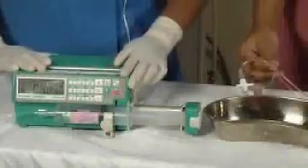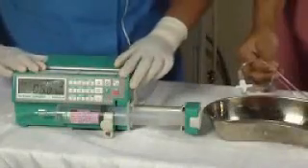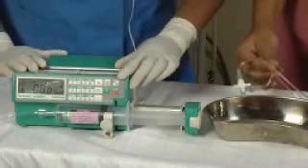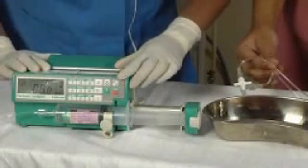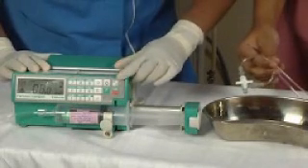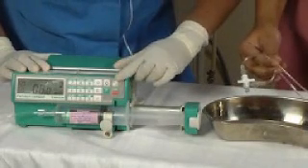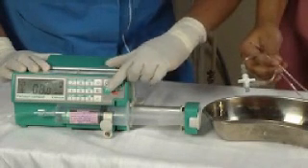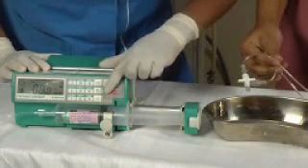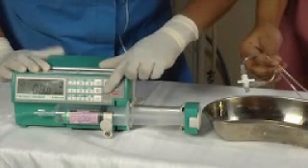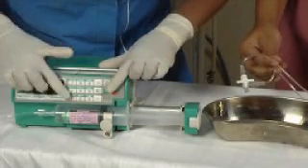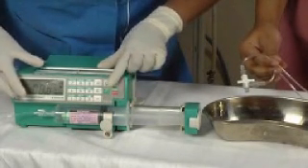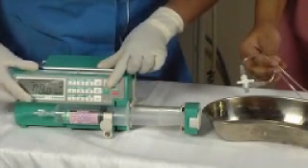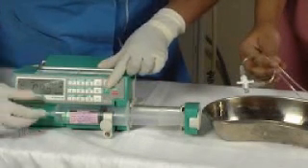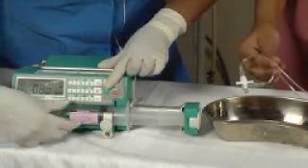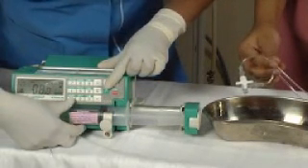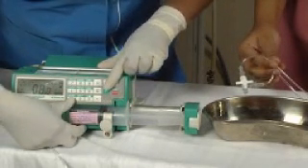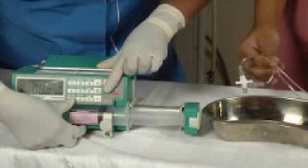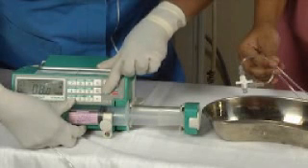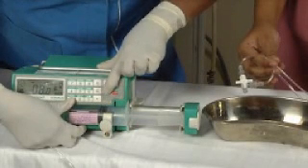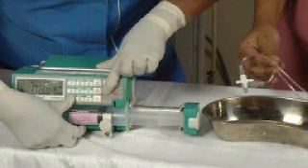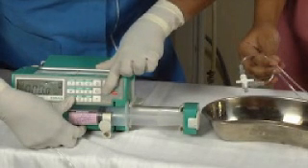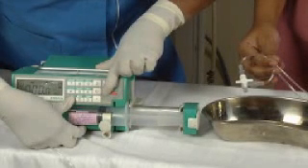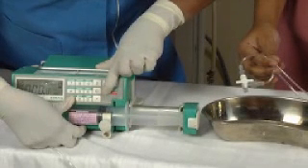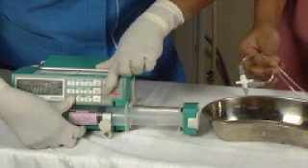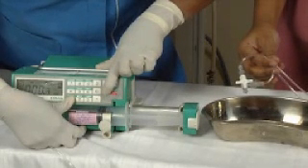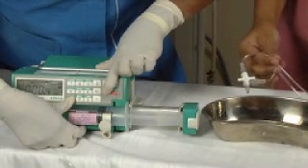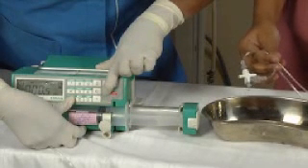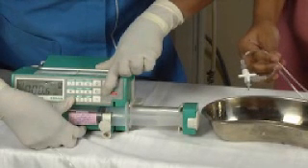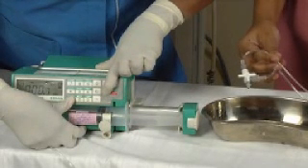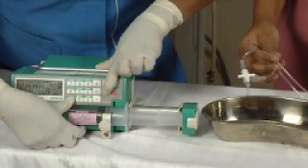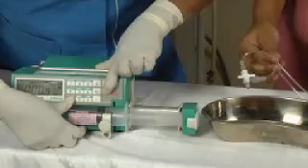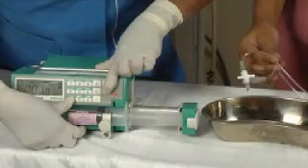To start bolus, we have to press the function and the number one key on the keypad simultaneously. Bolus is given when you need to increase the speed of the dose suddenly without disconnecting the setup.